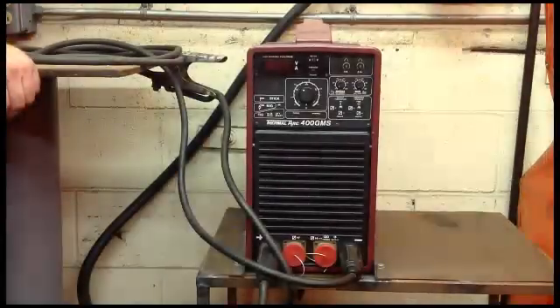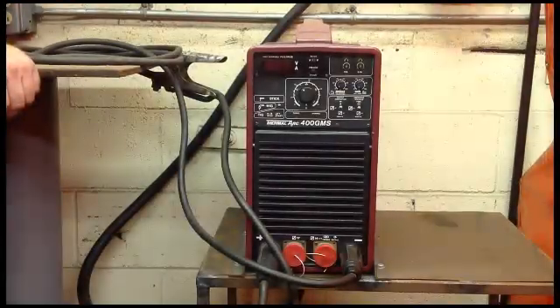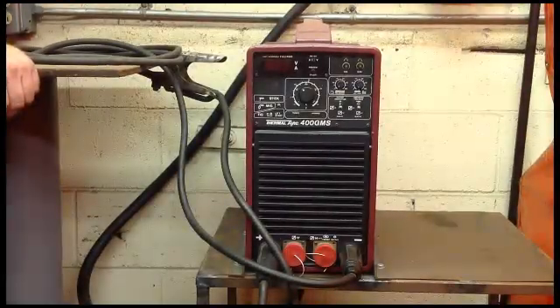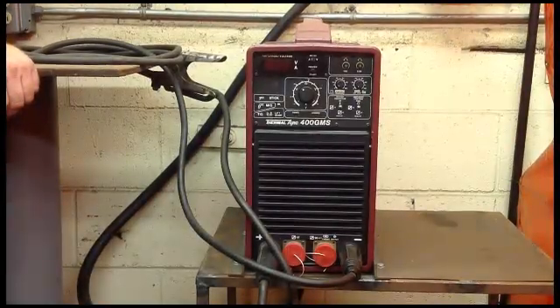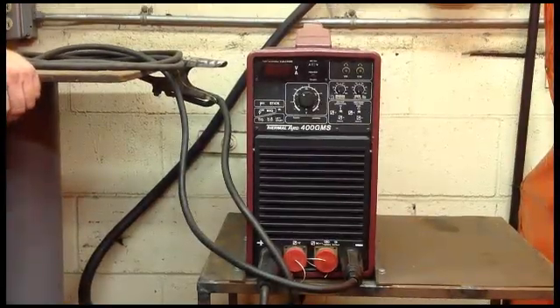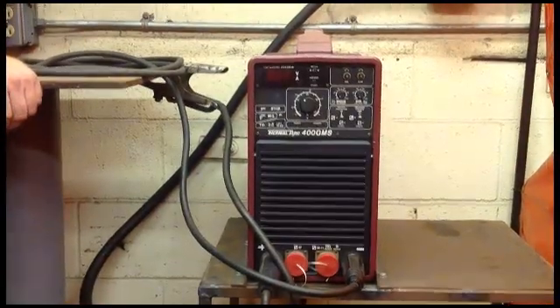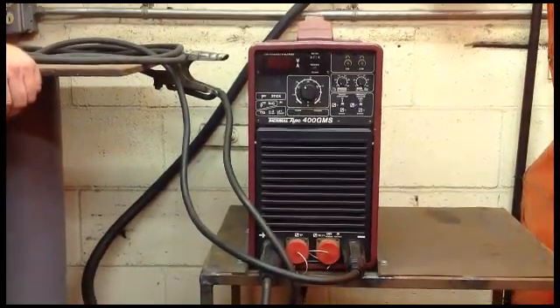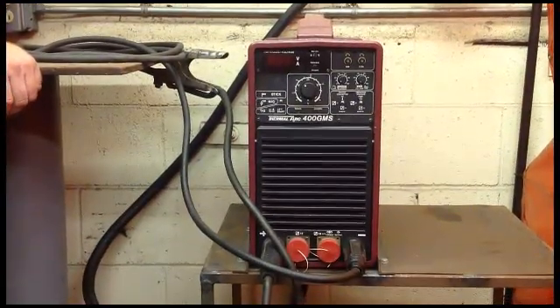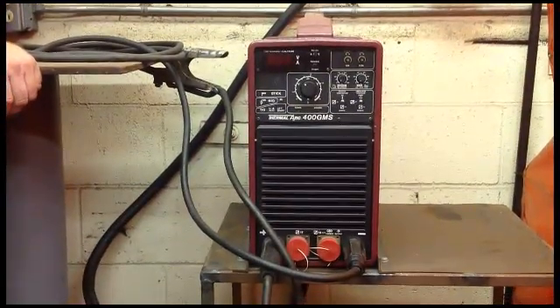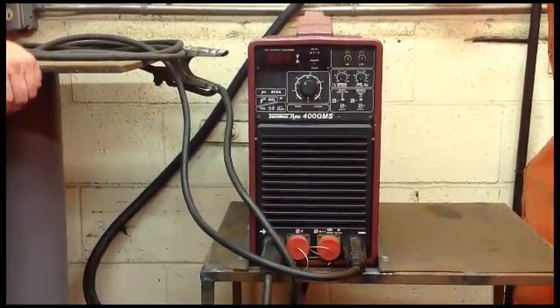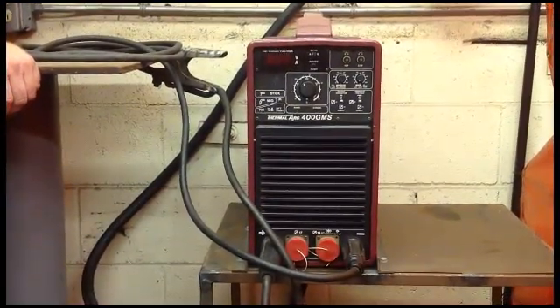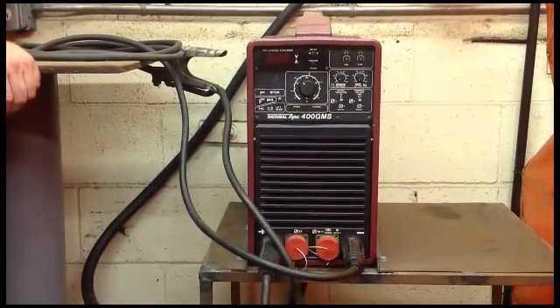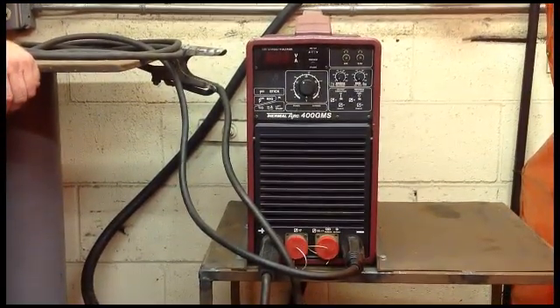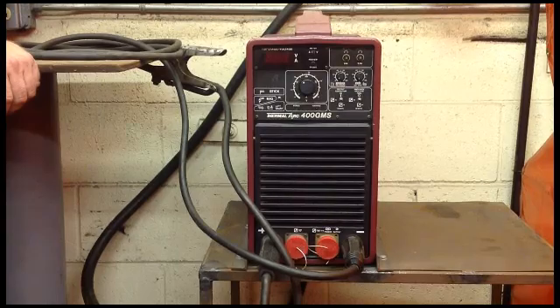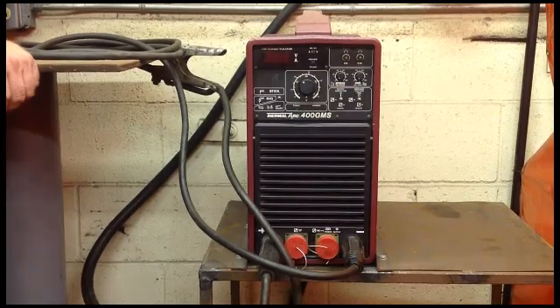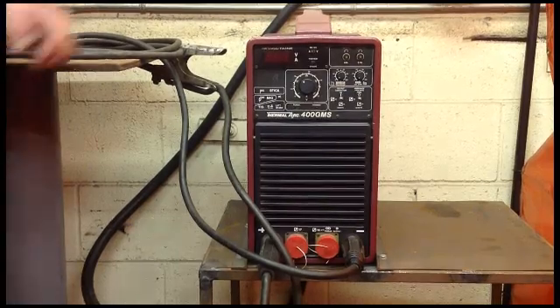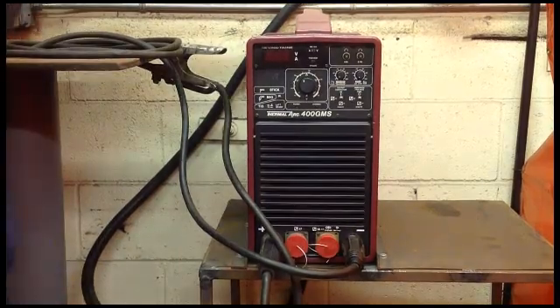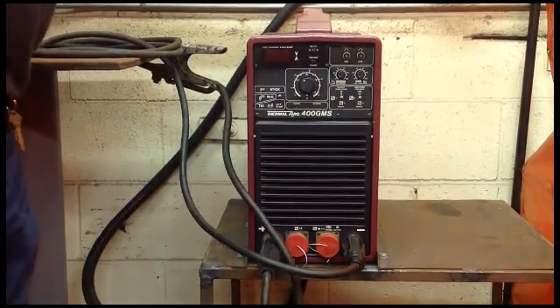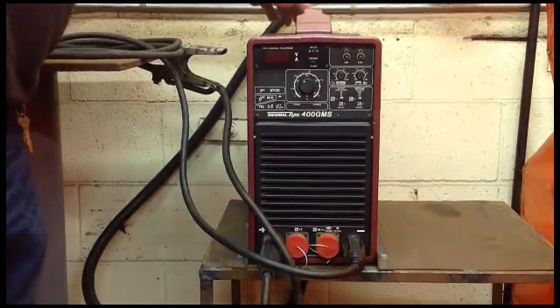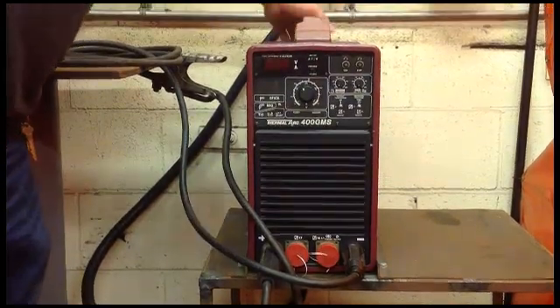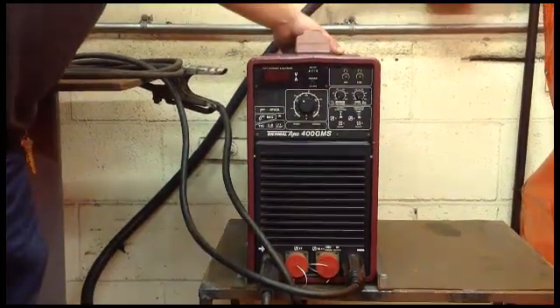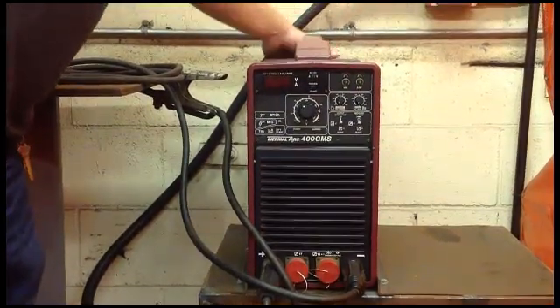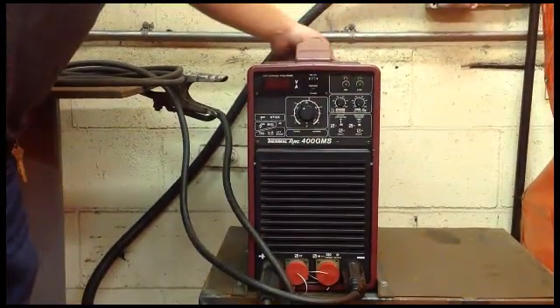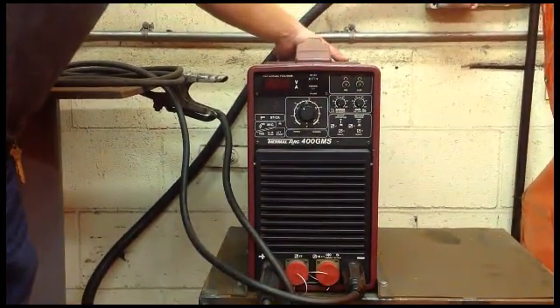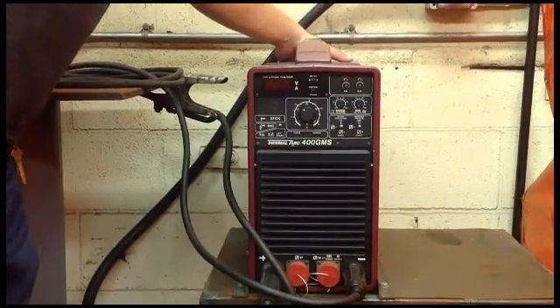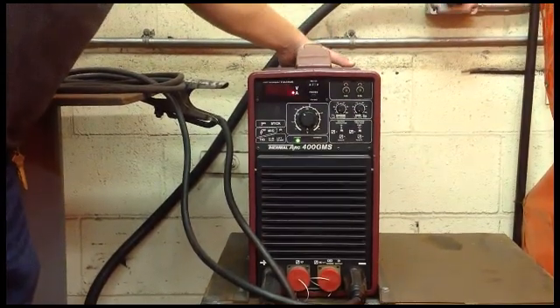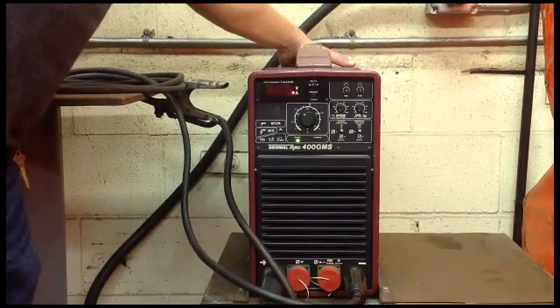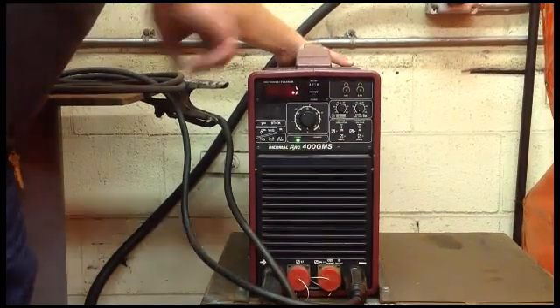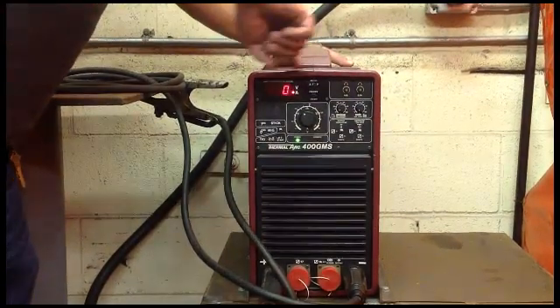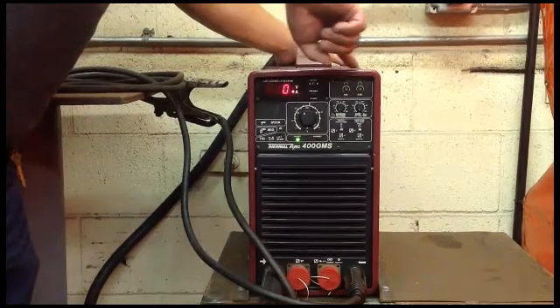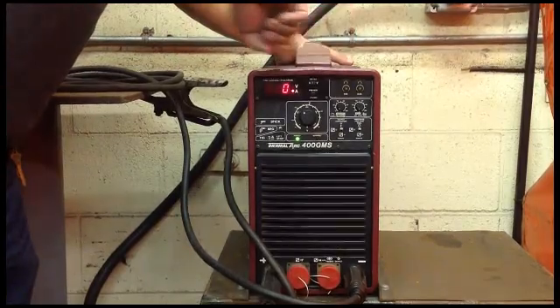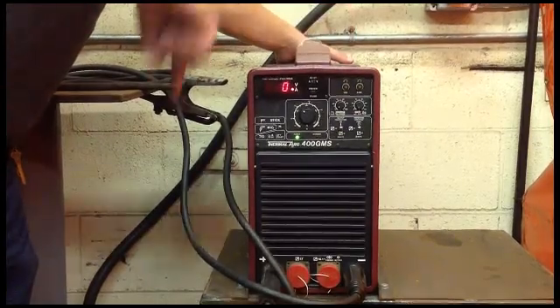All right, this is the Thermal Arc 400 GMS. It is strictly an arc welder. If you can't find the switch, it's back here in the back — it's labeled on-off switch in the back.